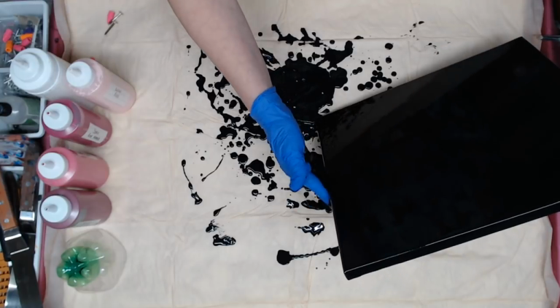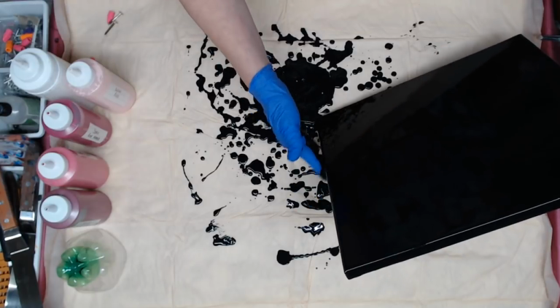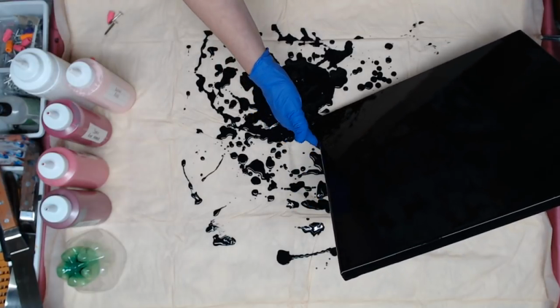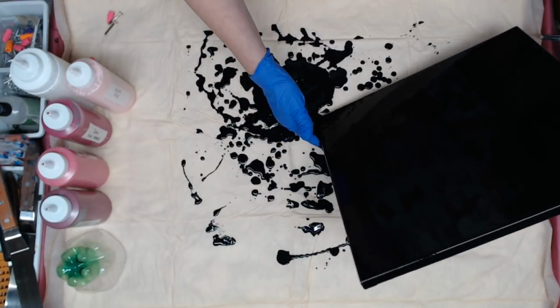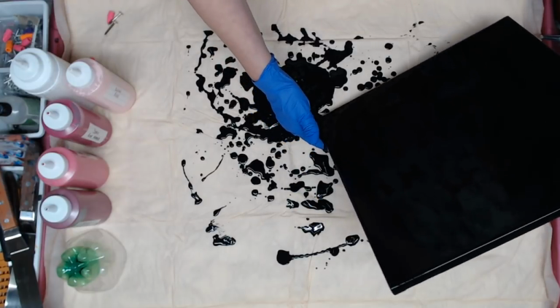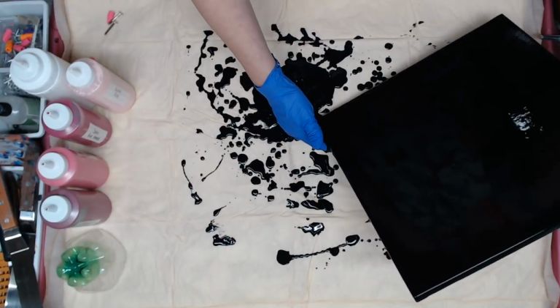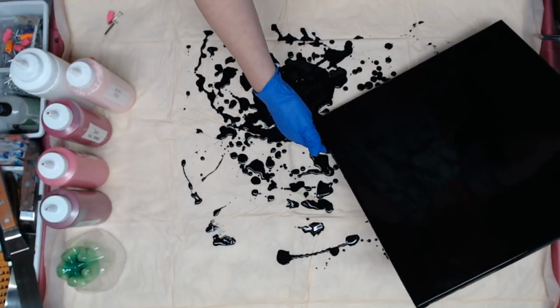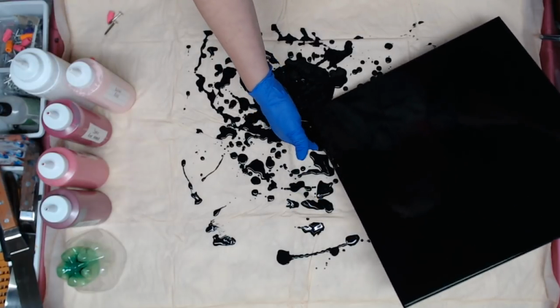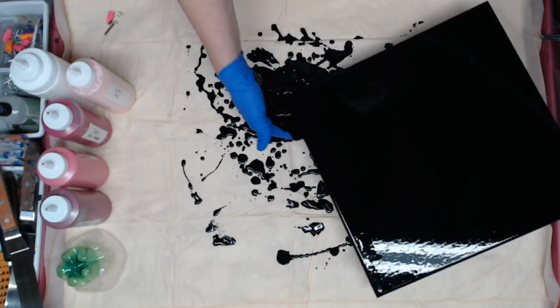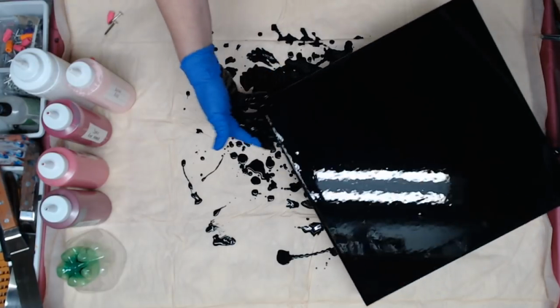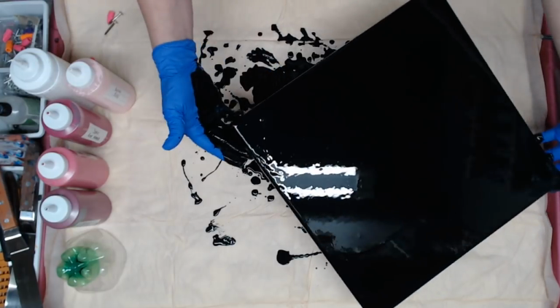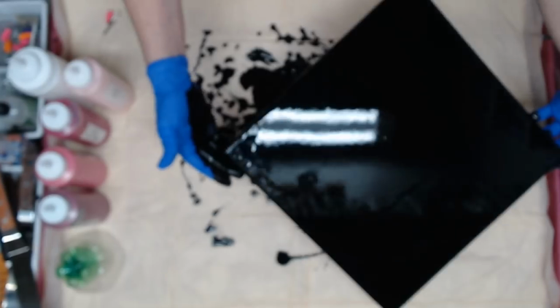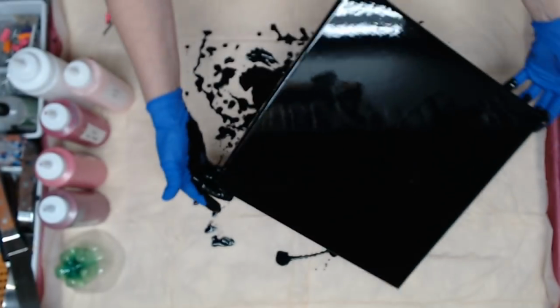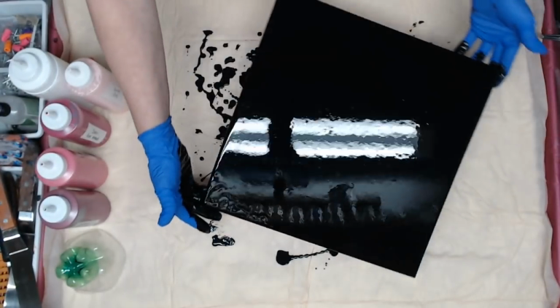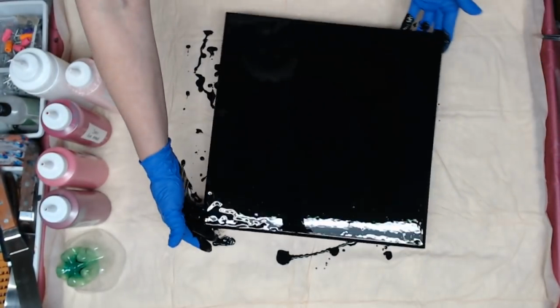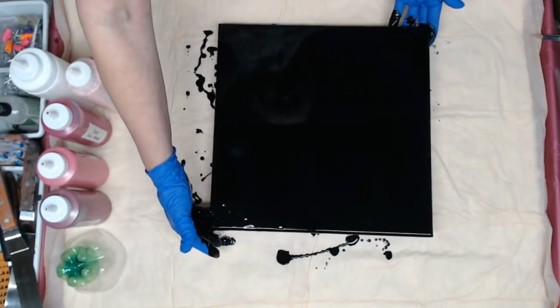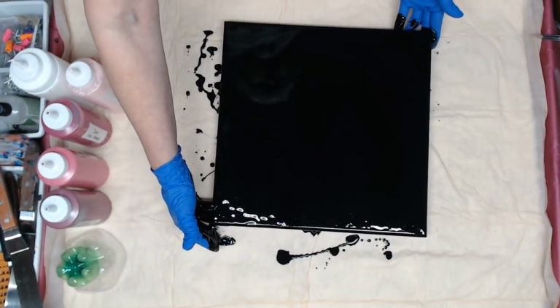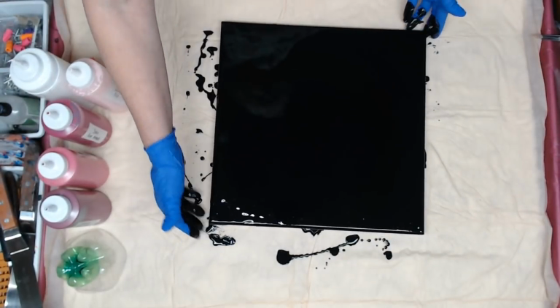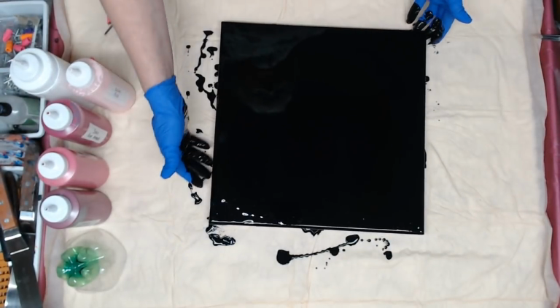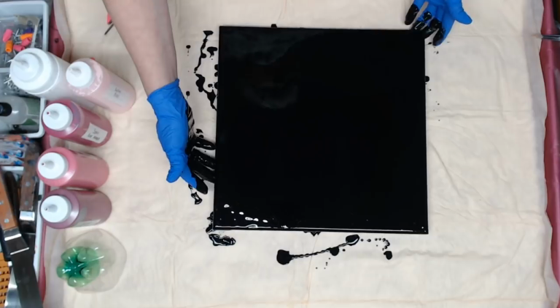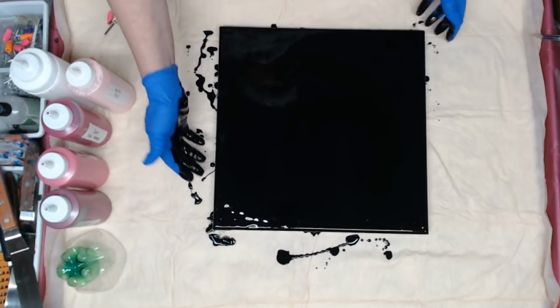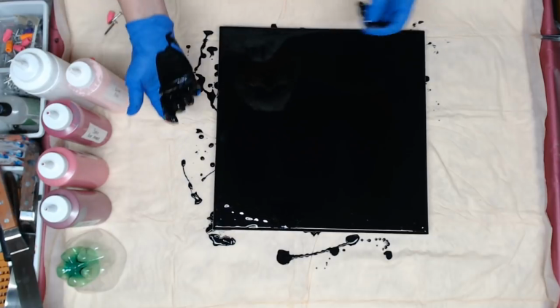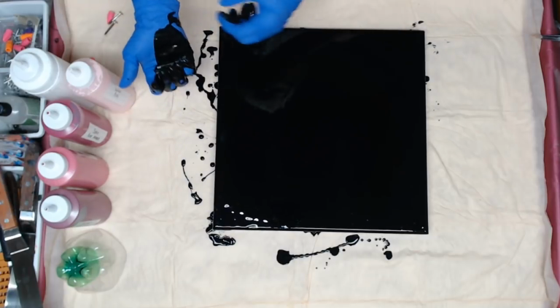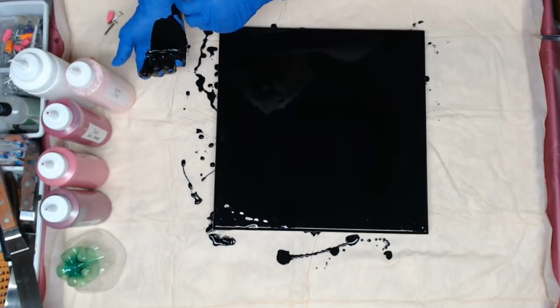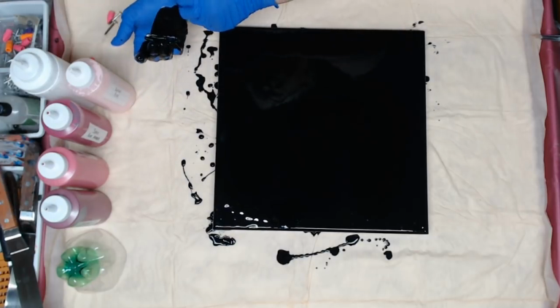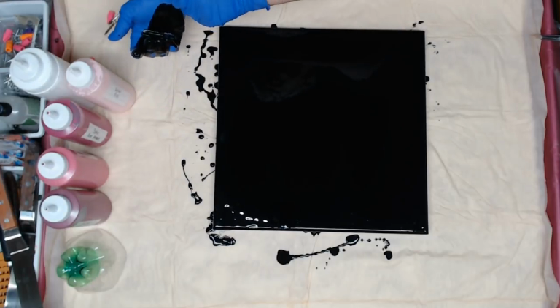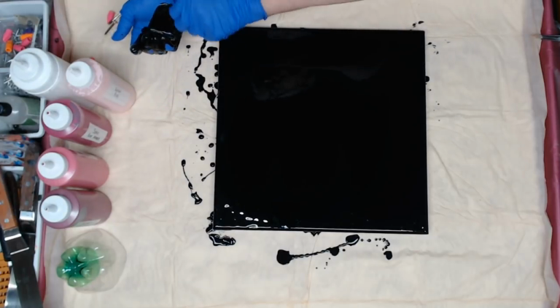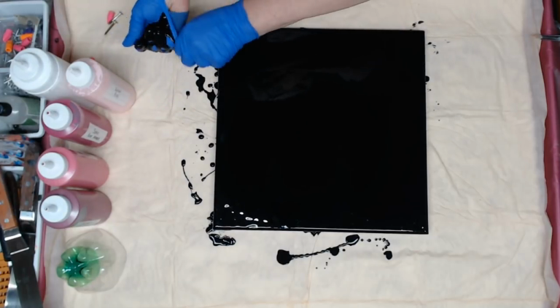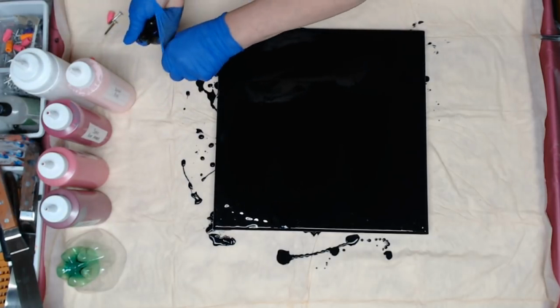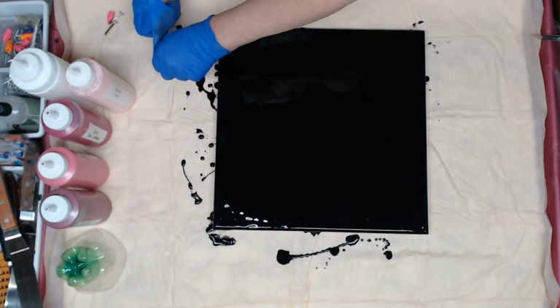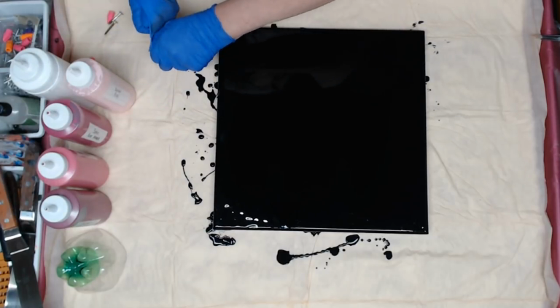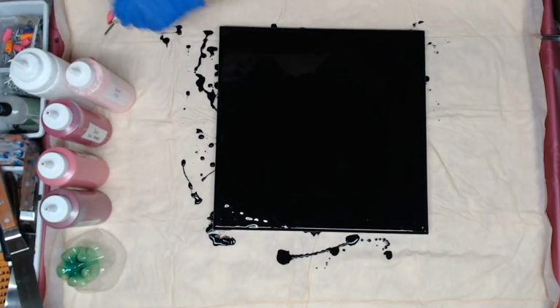It's so messy — I say that every video I use black. I don't even bother wiping my gloves, I just change them.